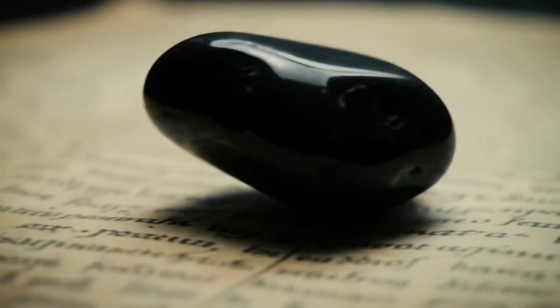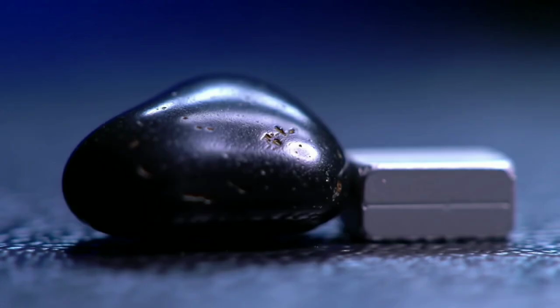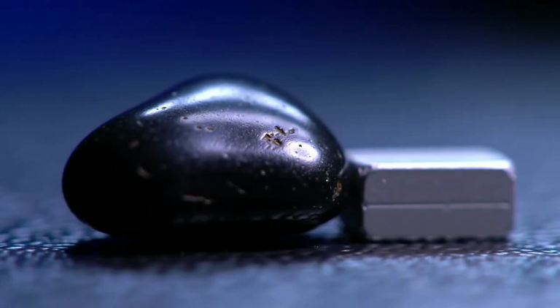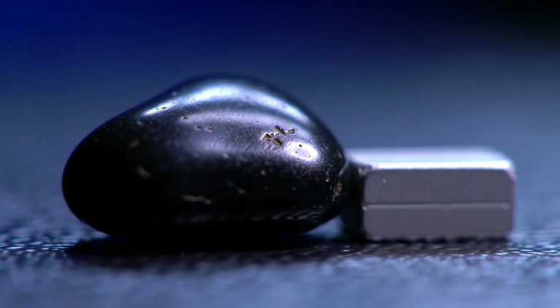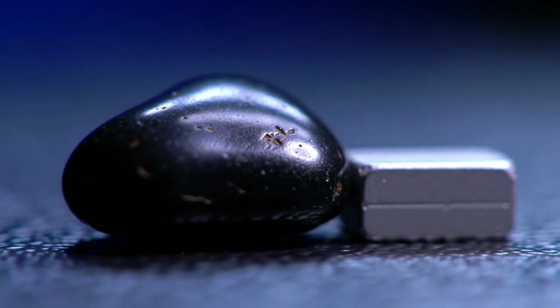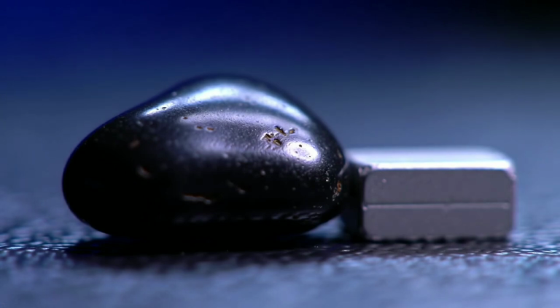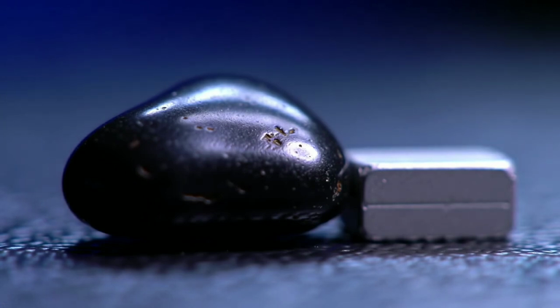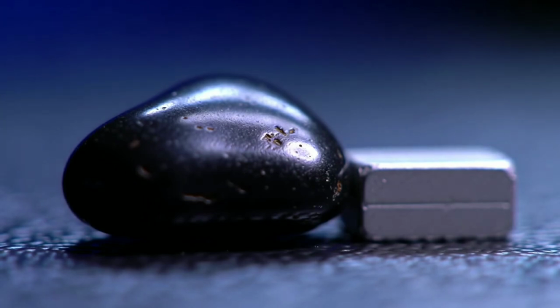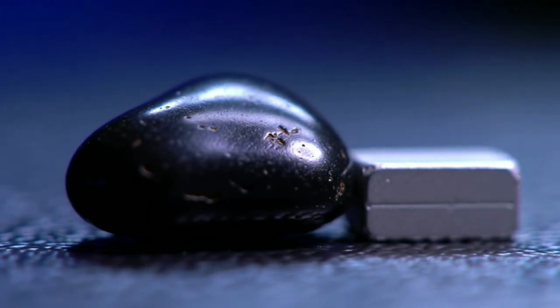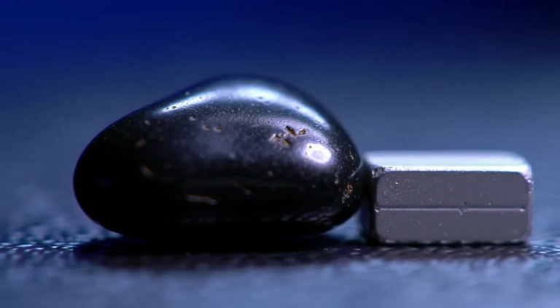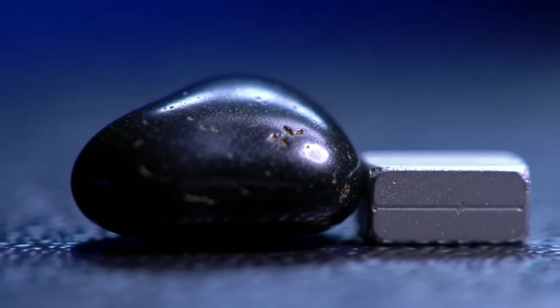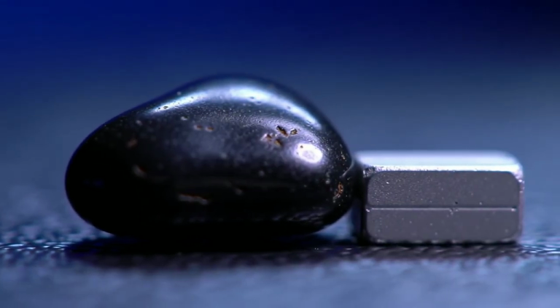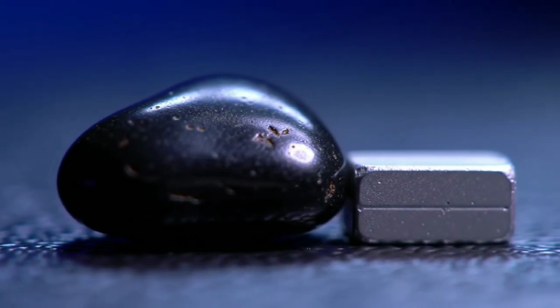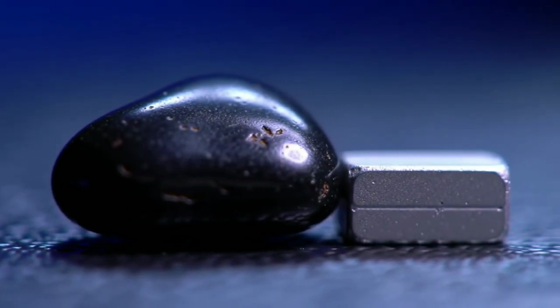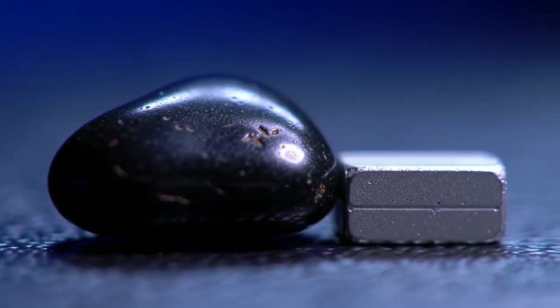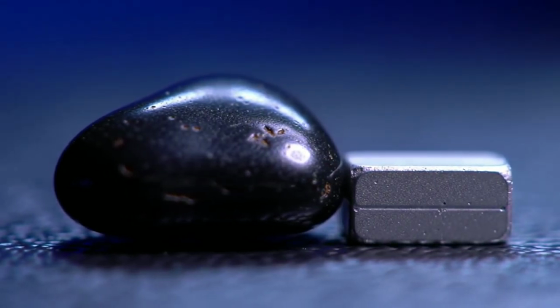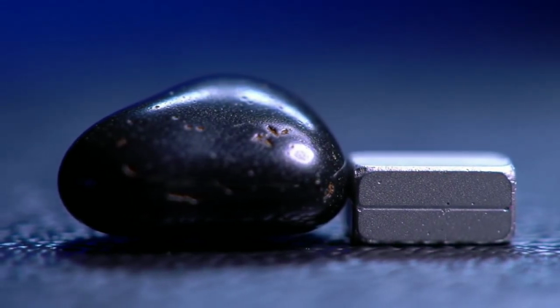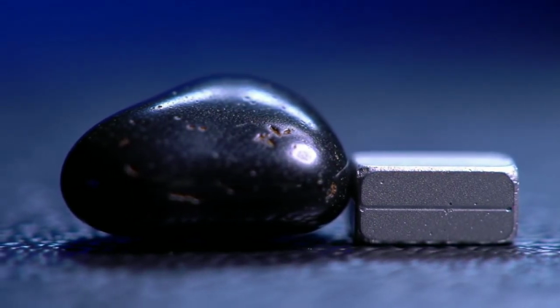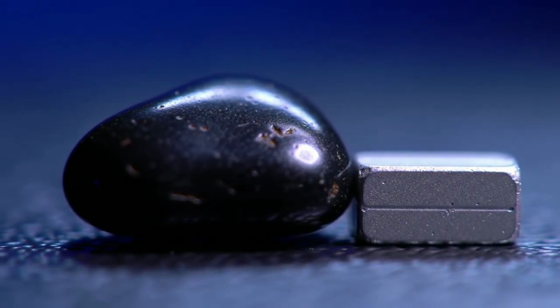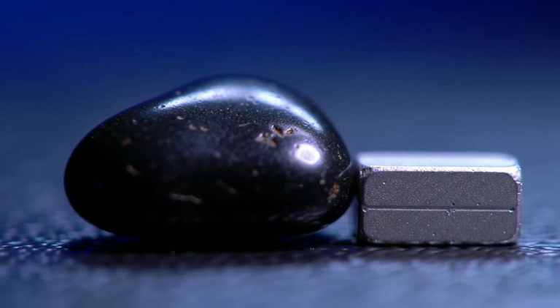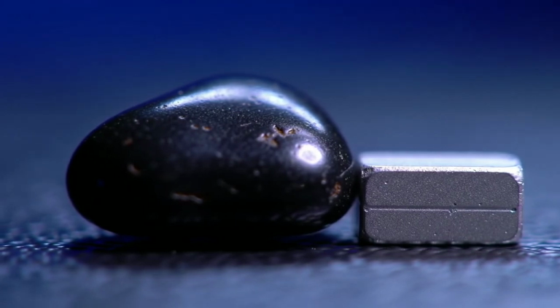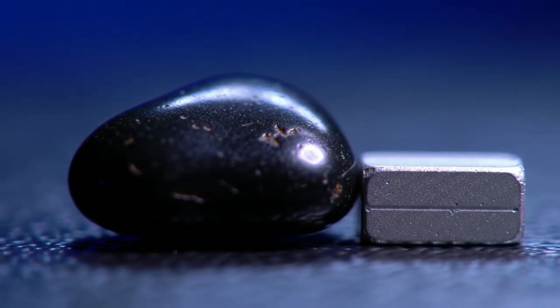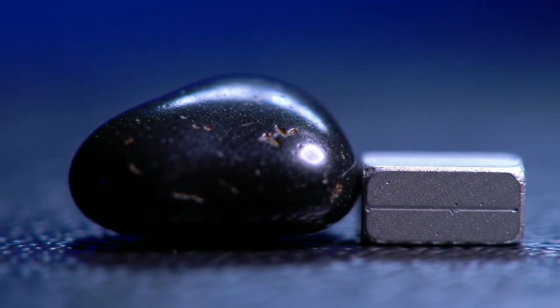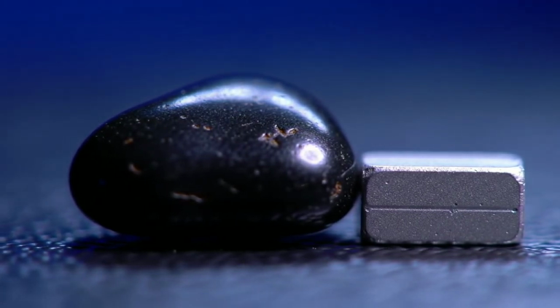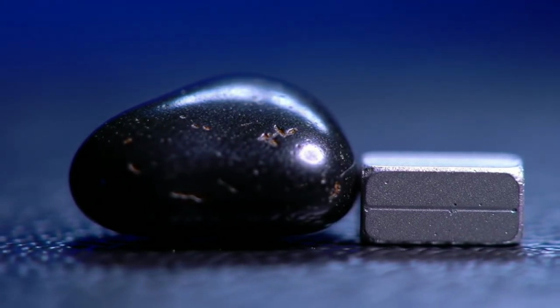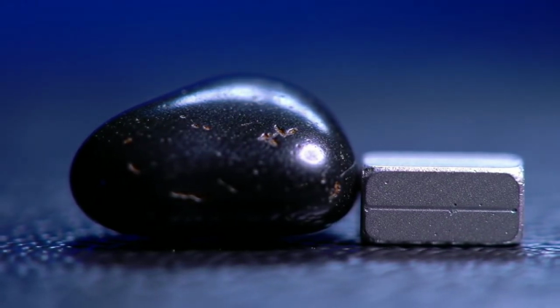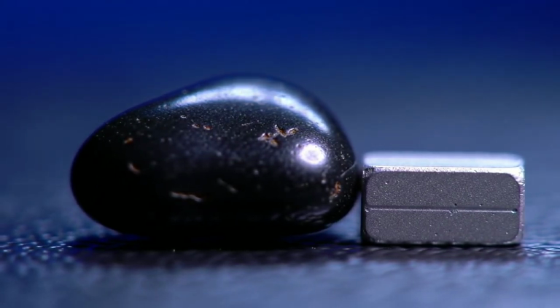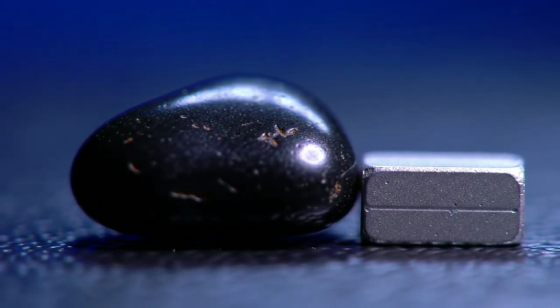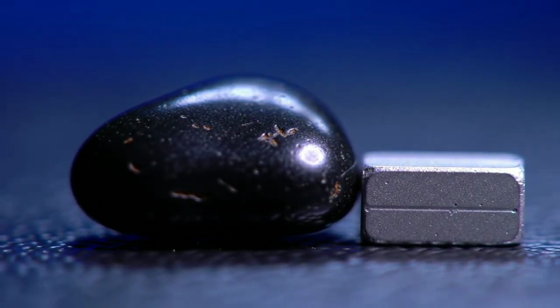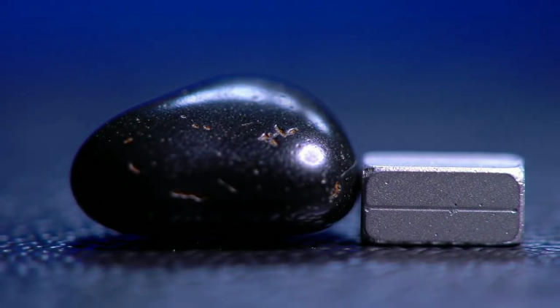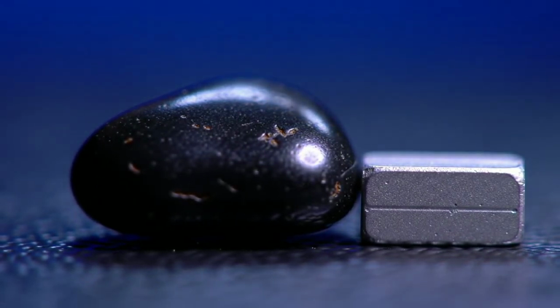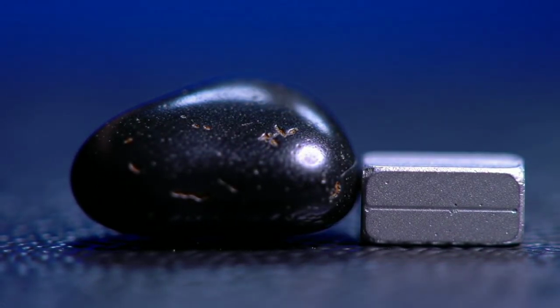Now grab a small magnet and hold it next to the stone. Black diamonds are not magnetic at all. If your stone reacts even slightly, it may contain iron or be a different mineral like magnetite or hematite.